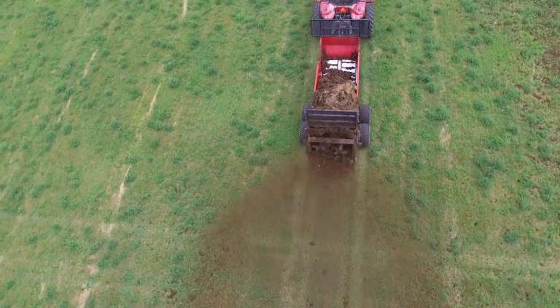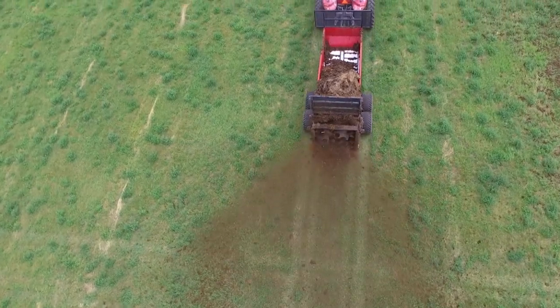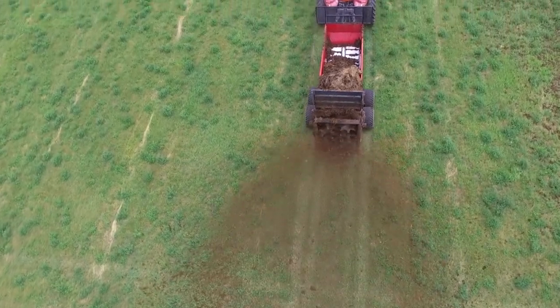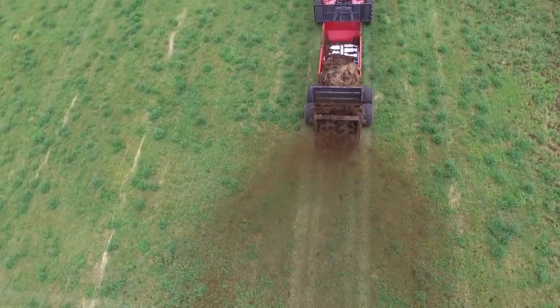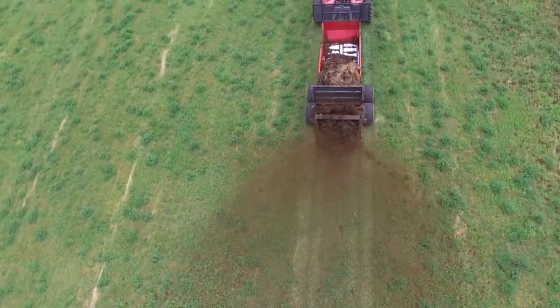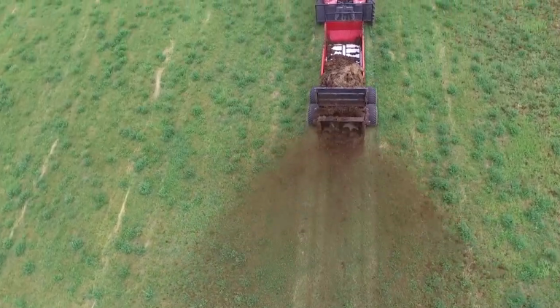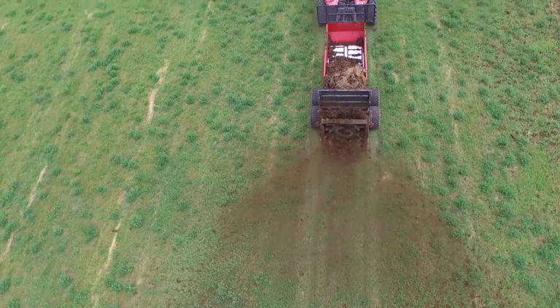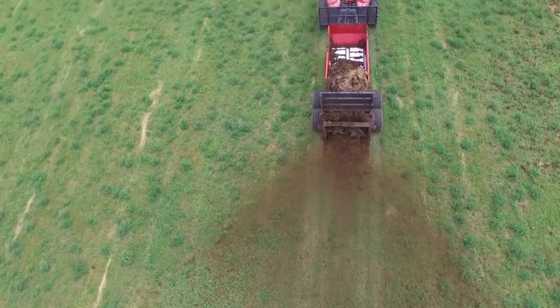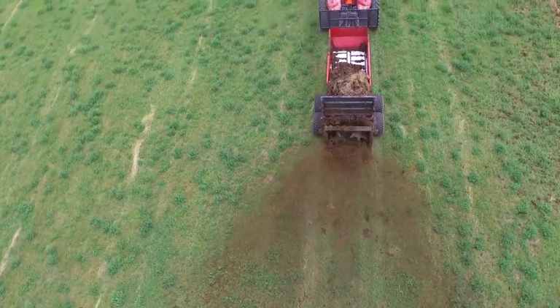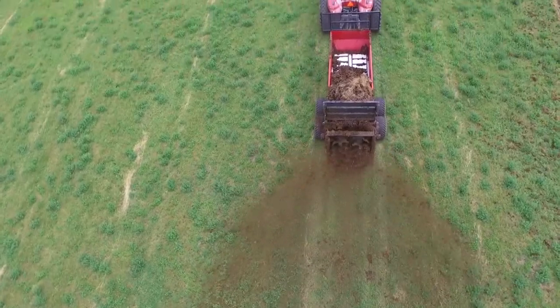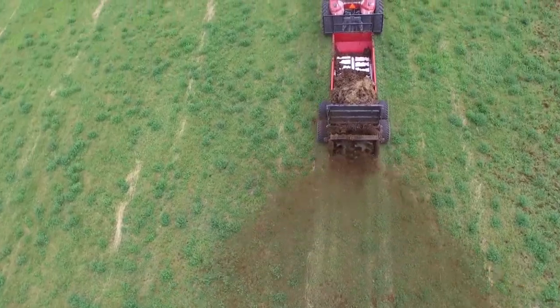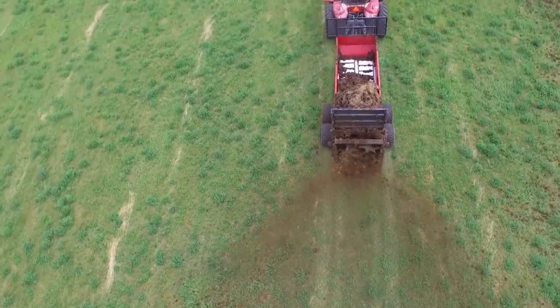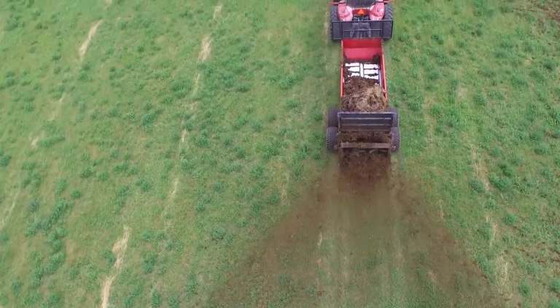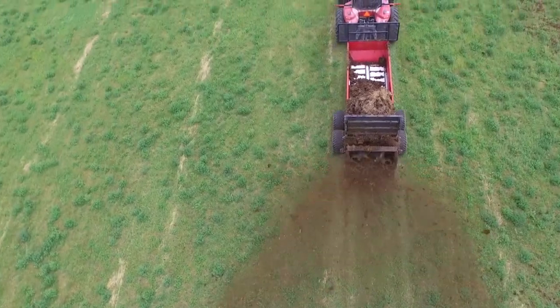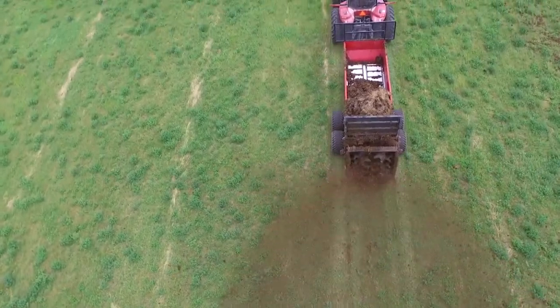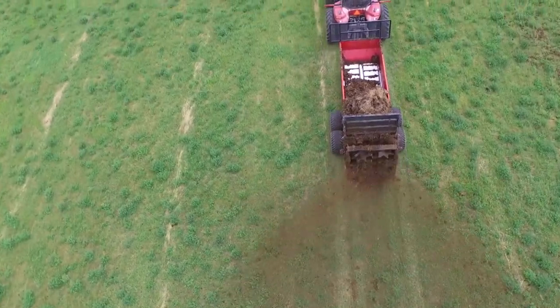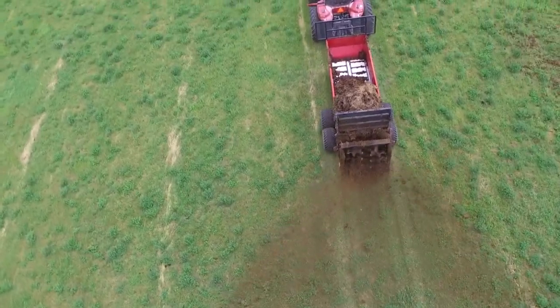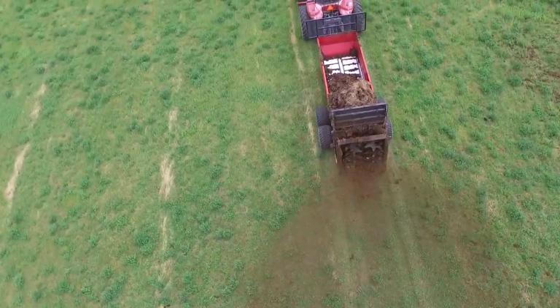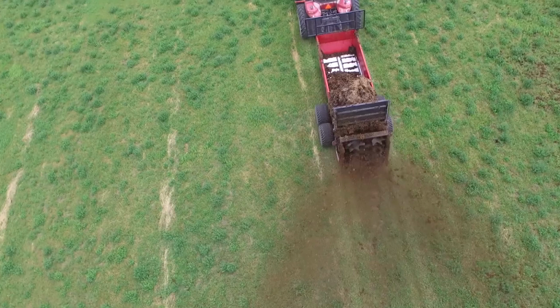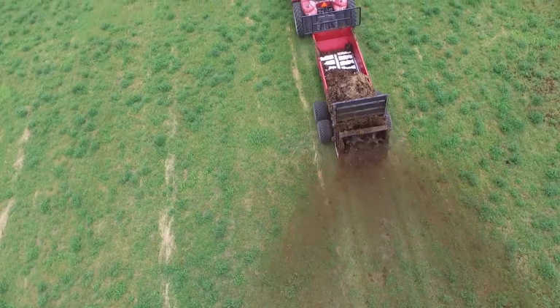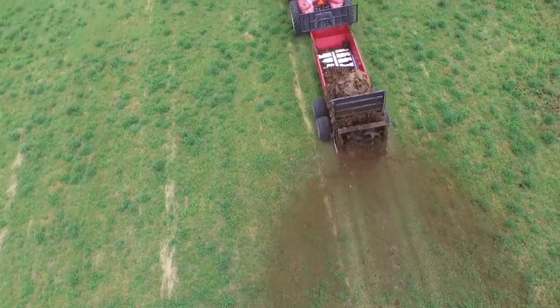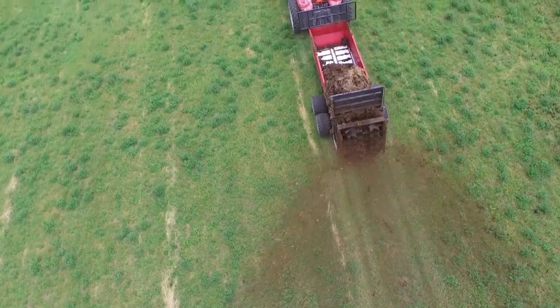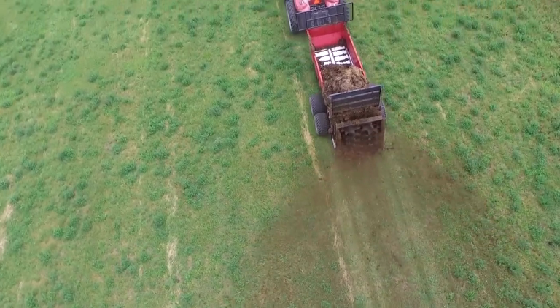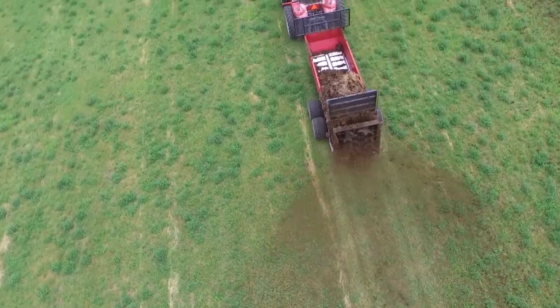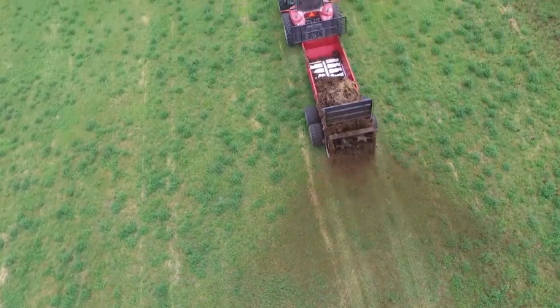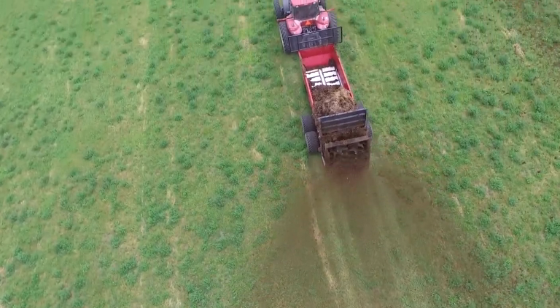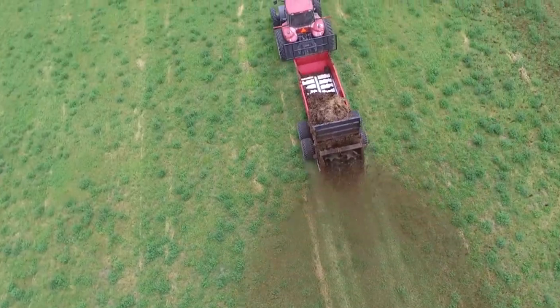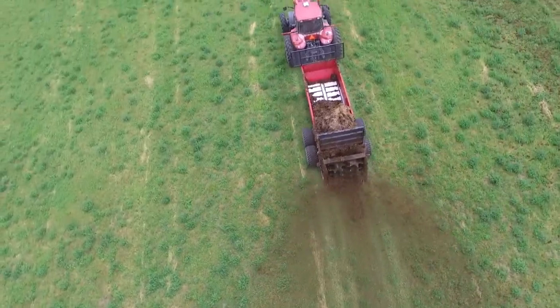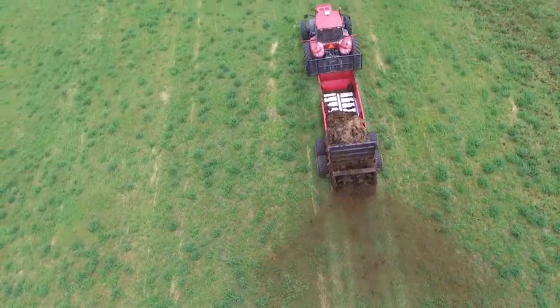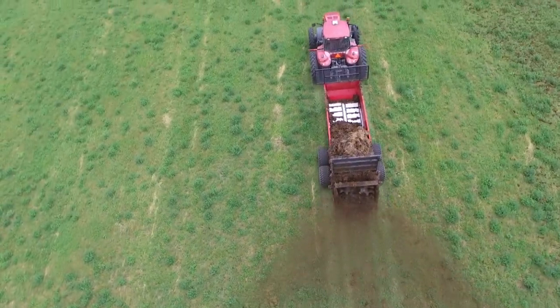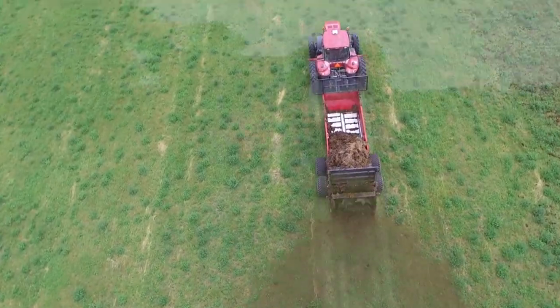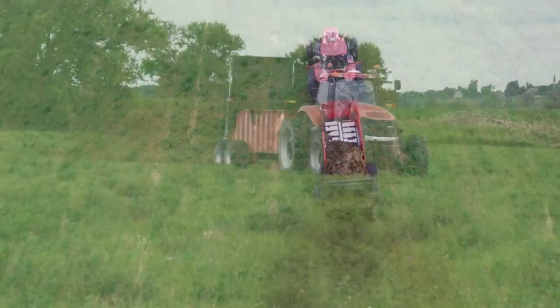We just took the line on here this spring. We've been doing some demos with them here lately. The Artex spreaders are basically heavy built — they're built to outperform and outlast any other competitor on the market.